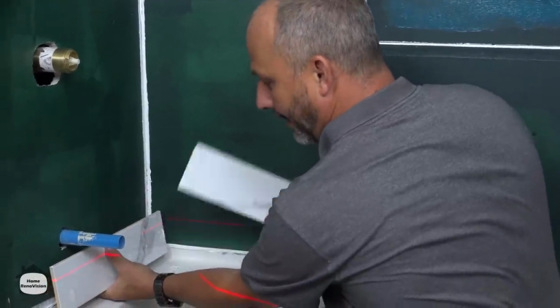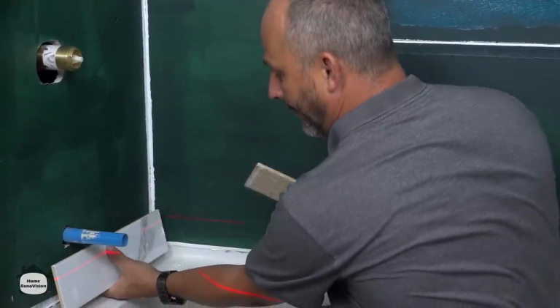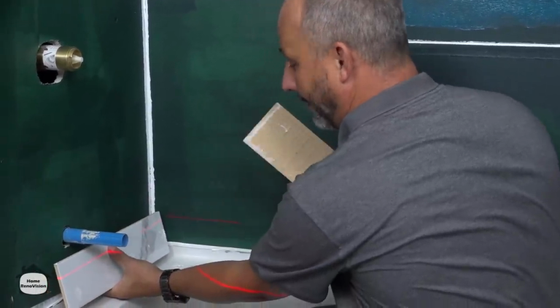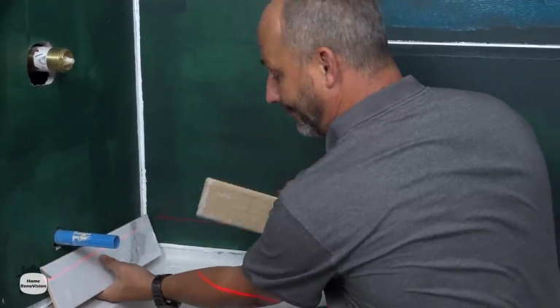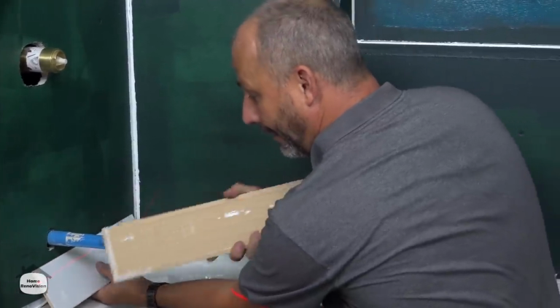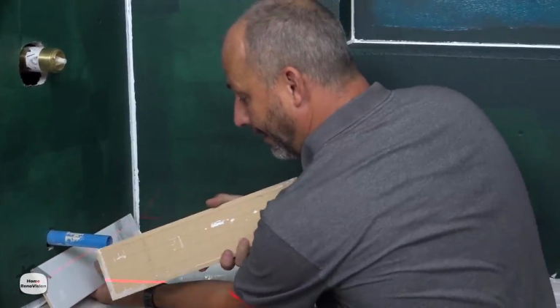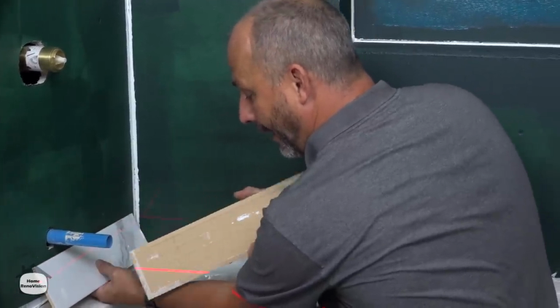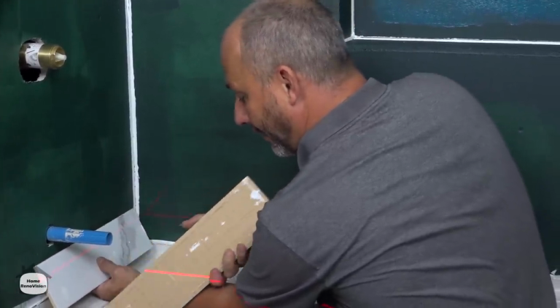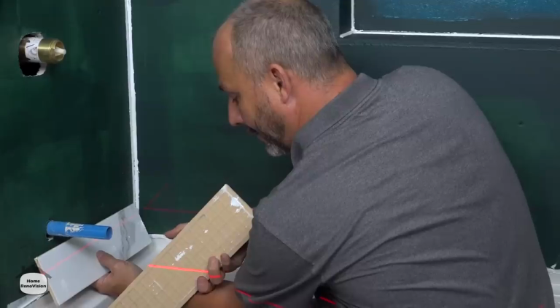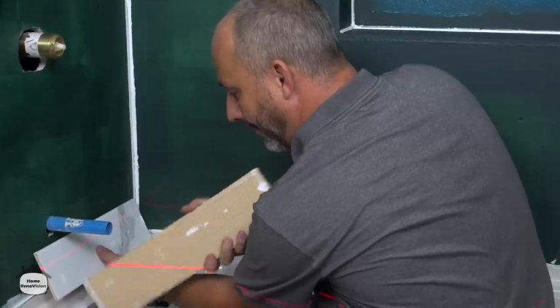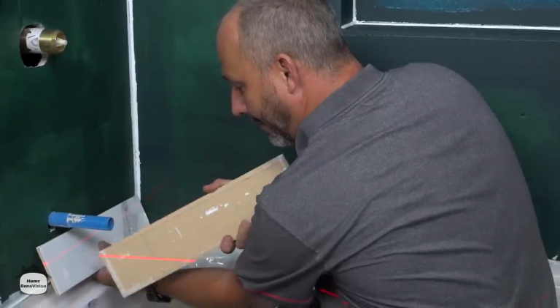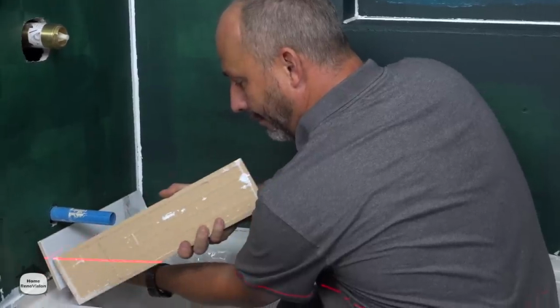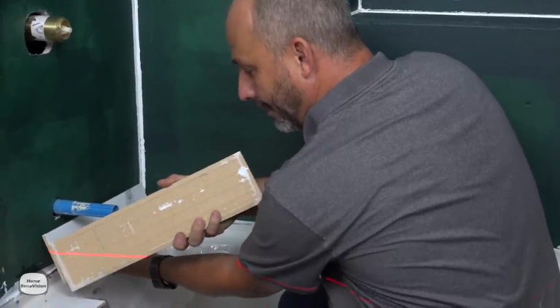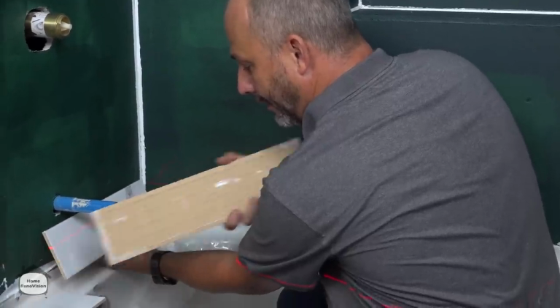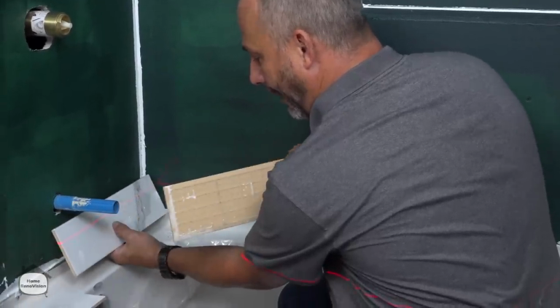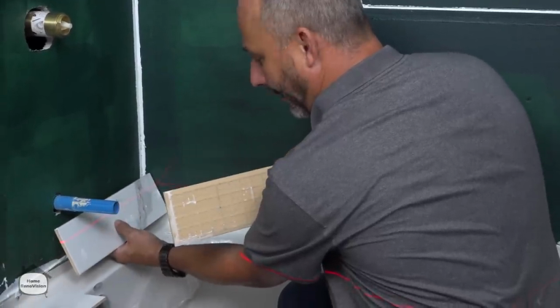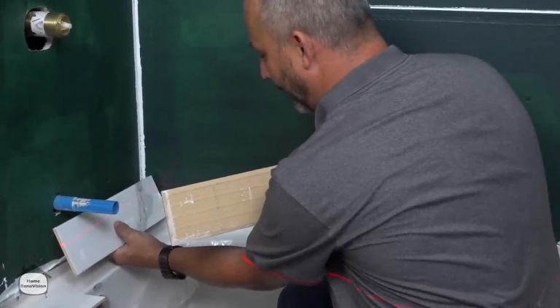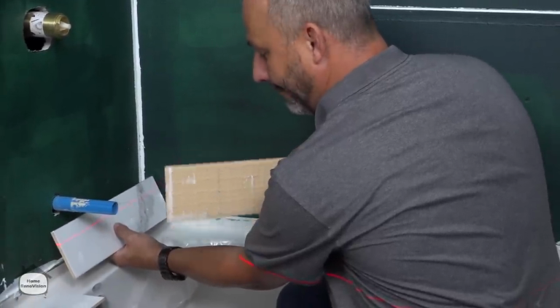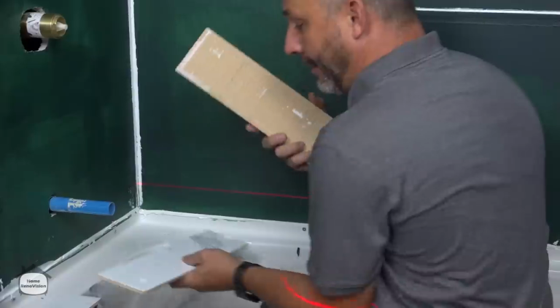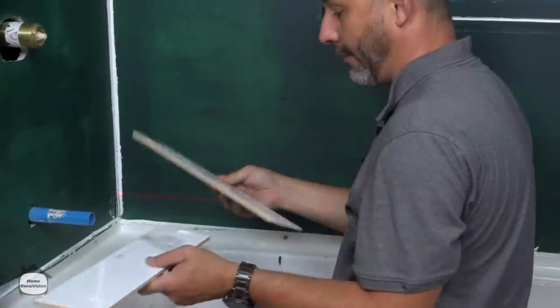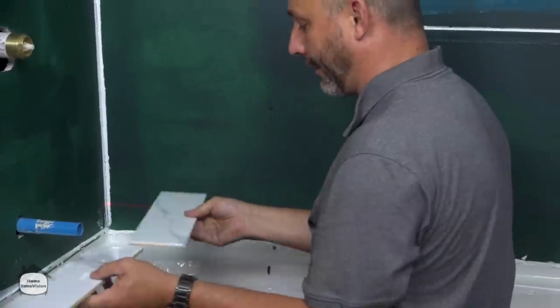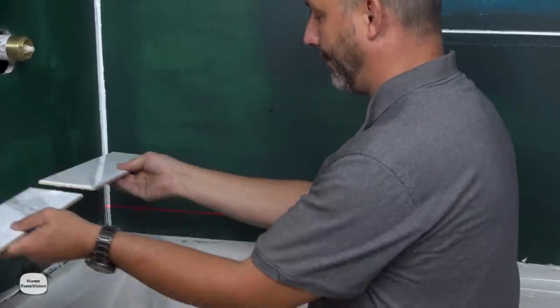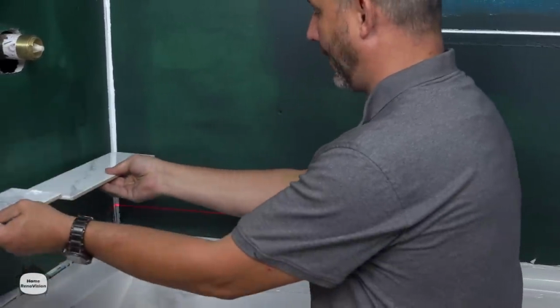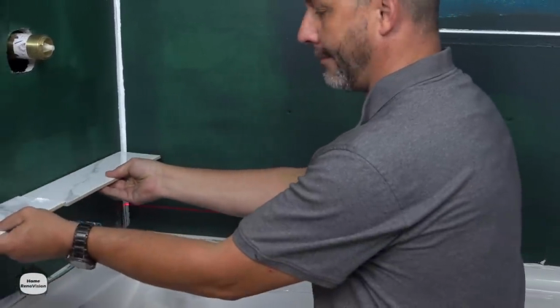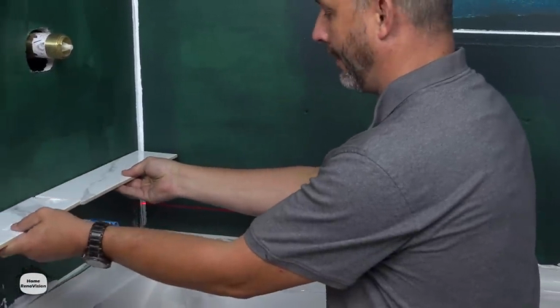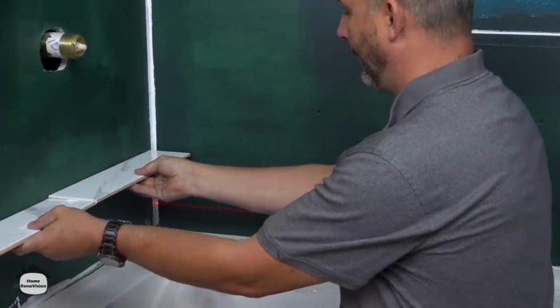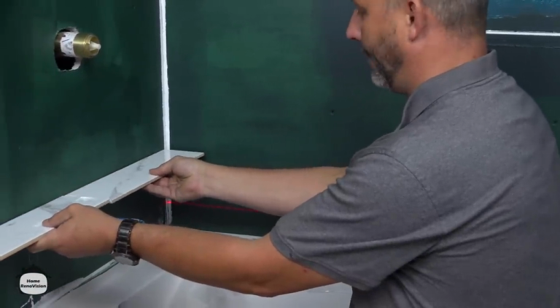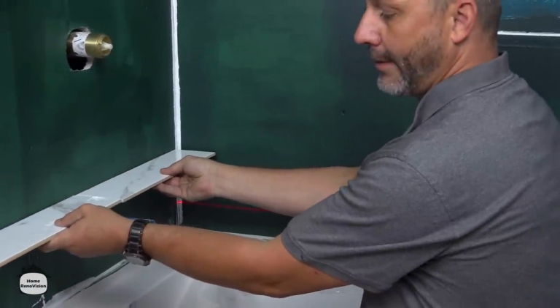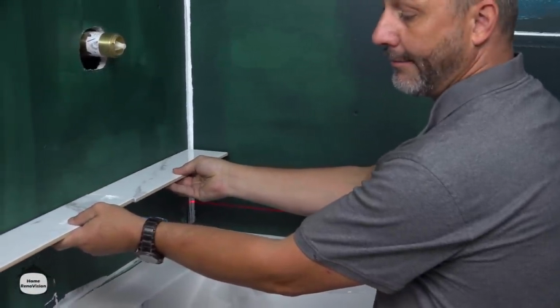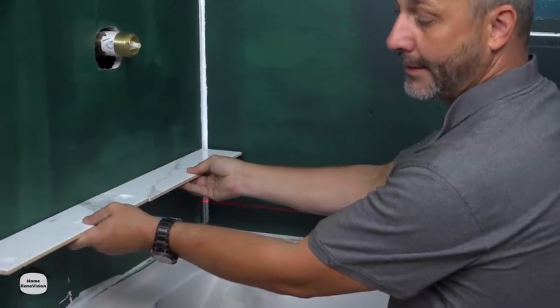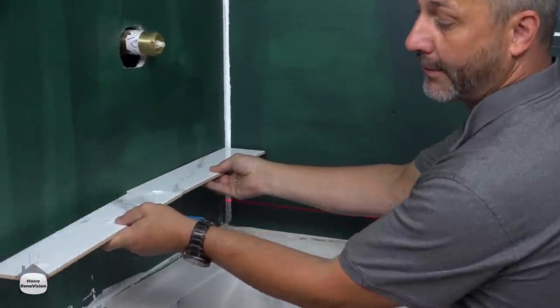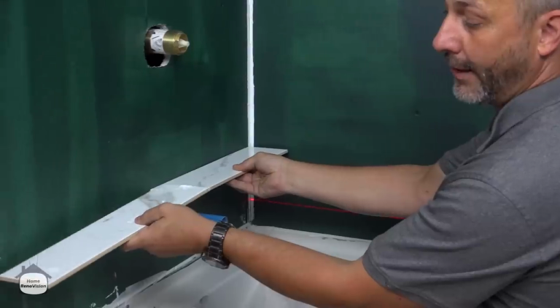Here we have the center line of the tub. My tile isn't on that center line when I do that, so now I want to take a look at this. Two tiles is more than I need because I'm also going to have a door casing.